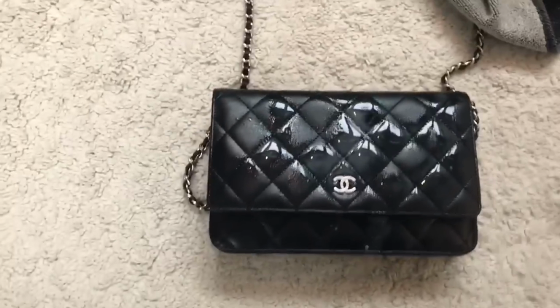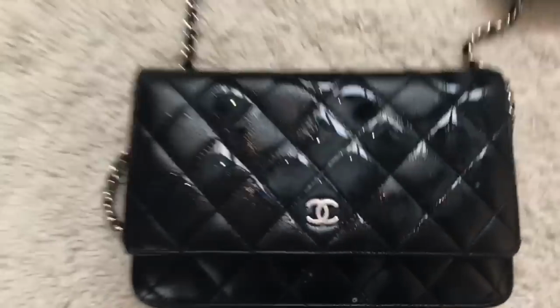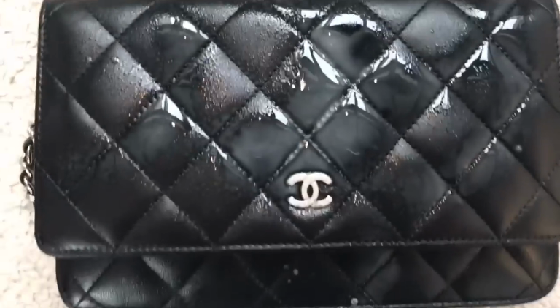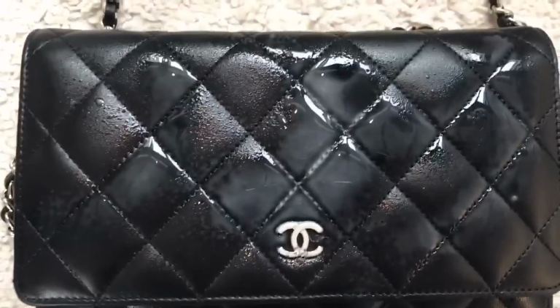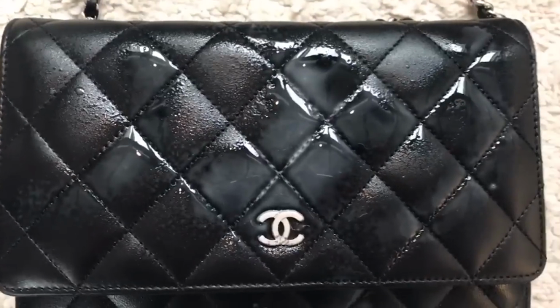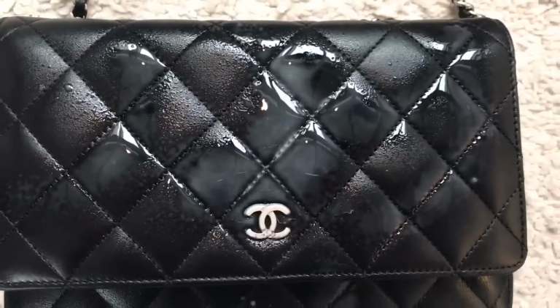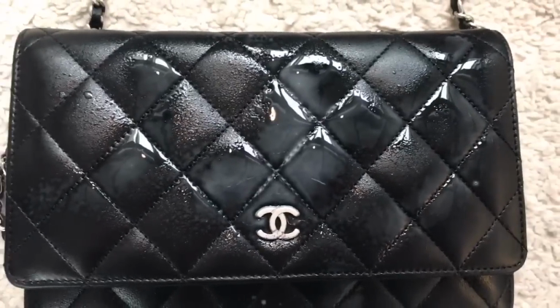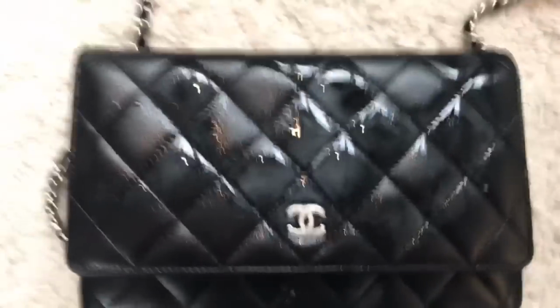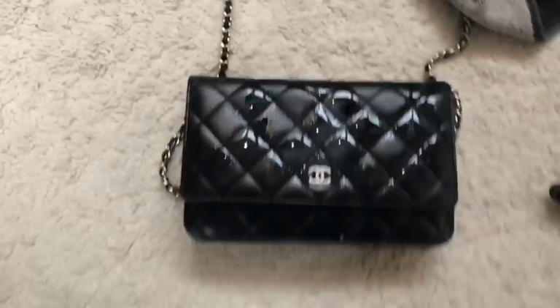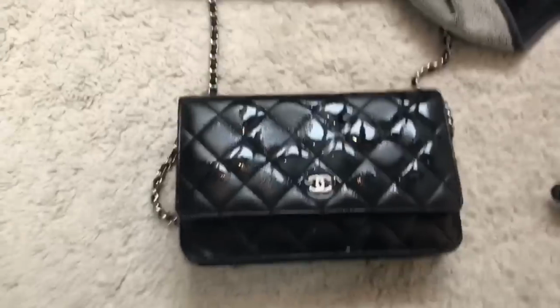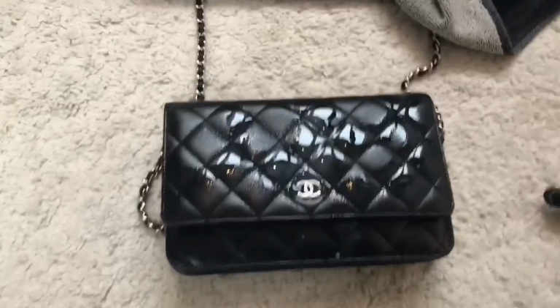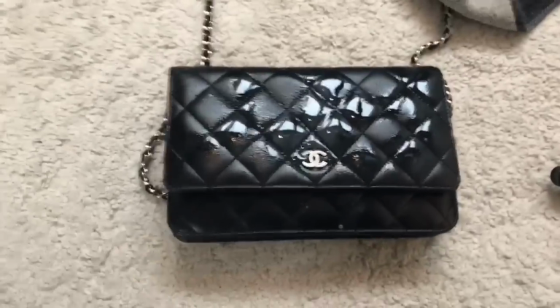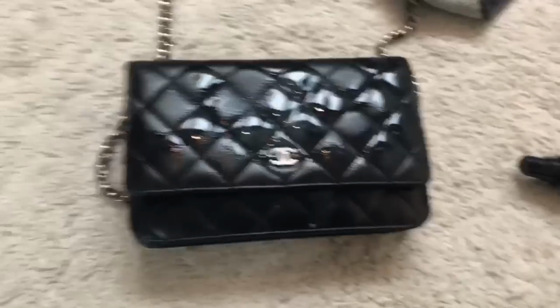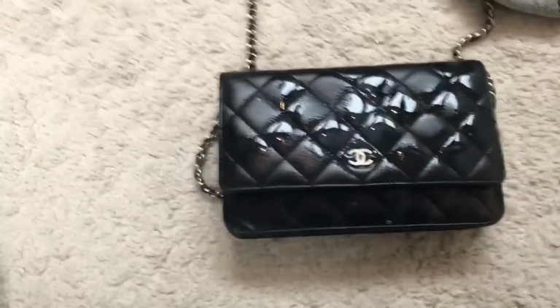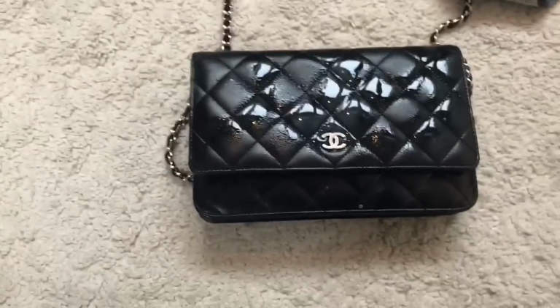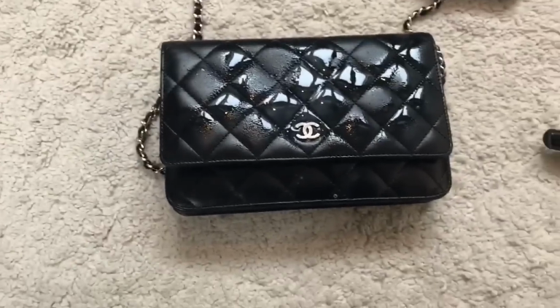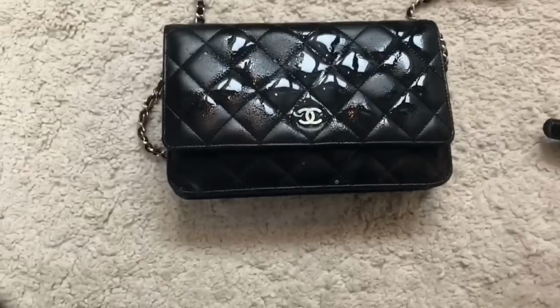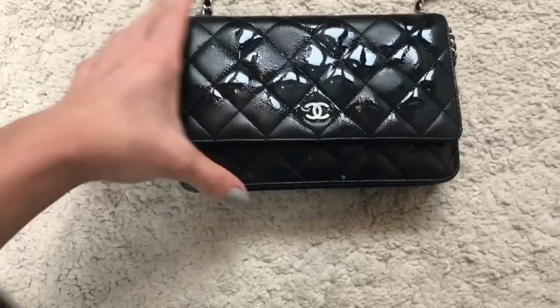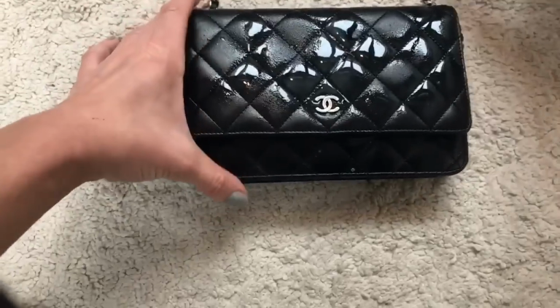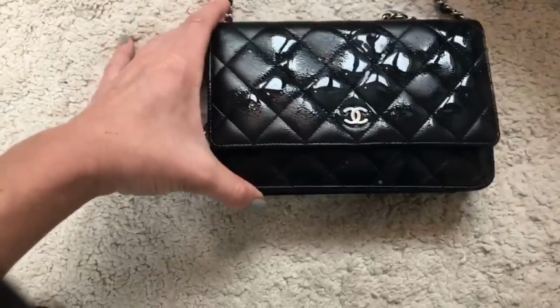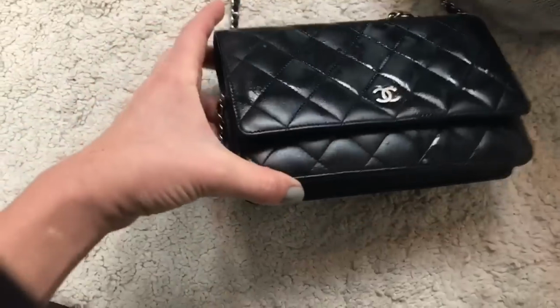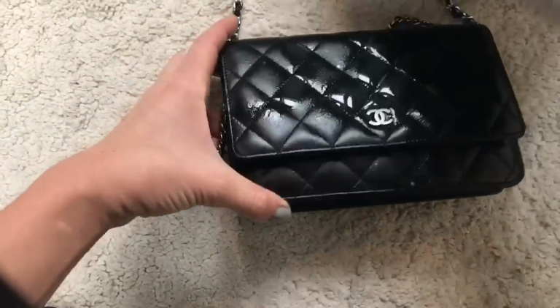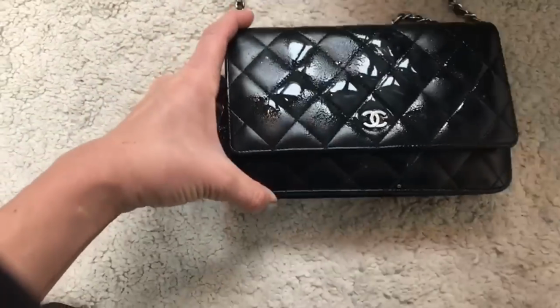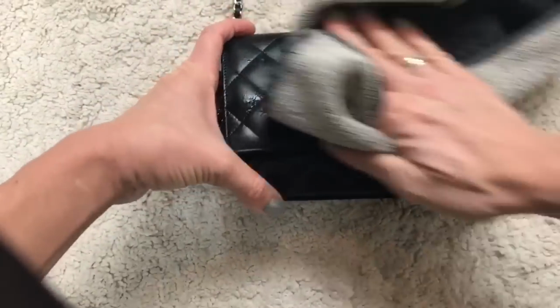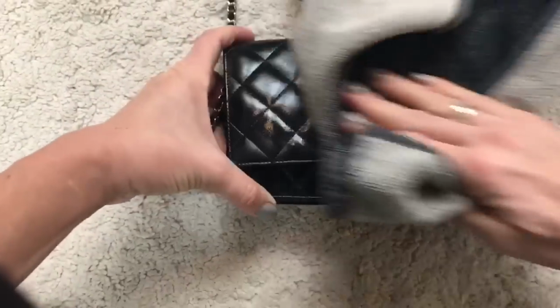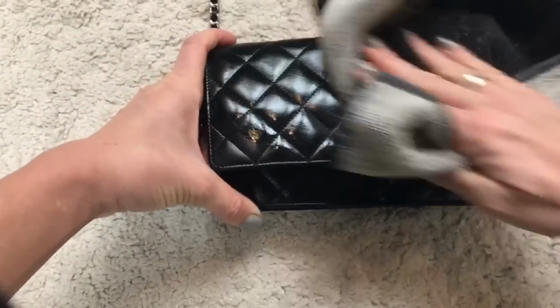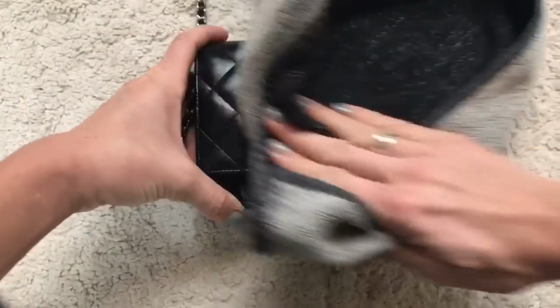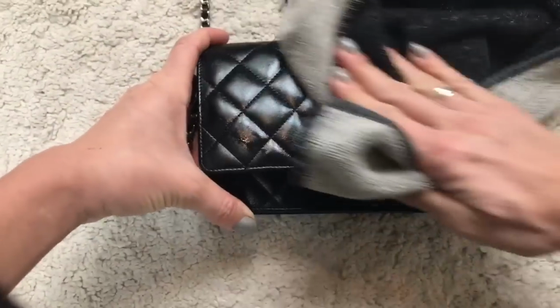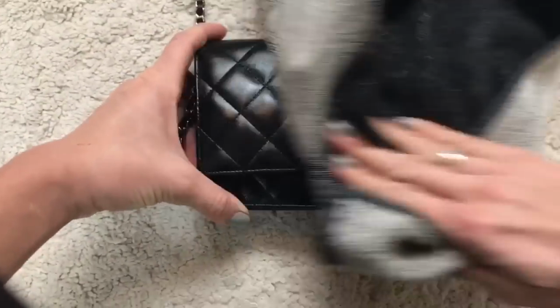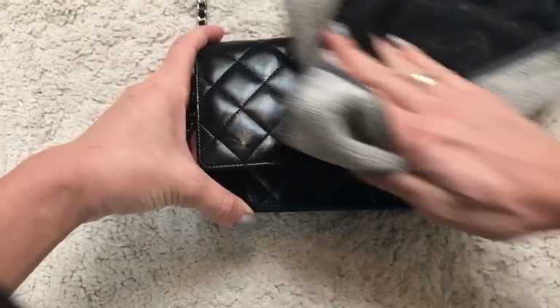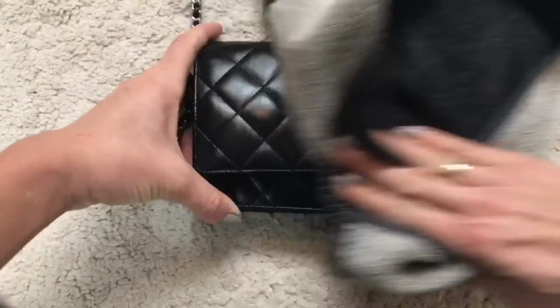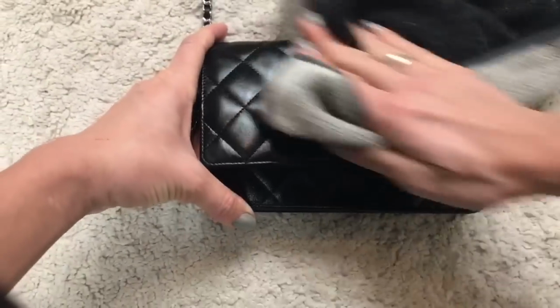As you can see, I sprayed it quite a lot so it's wet. It's worth mentioning that I'm just using a regular bath towel.